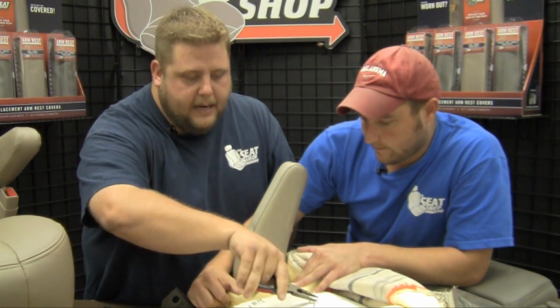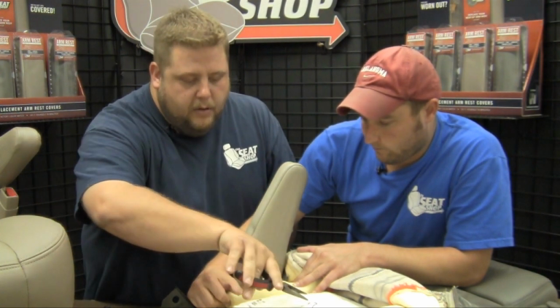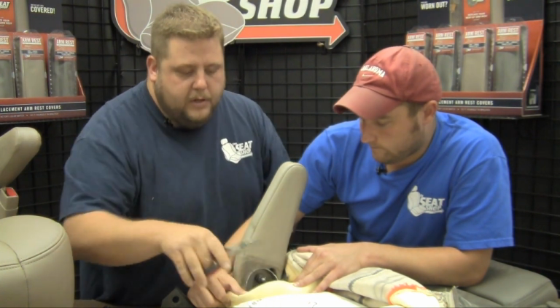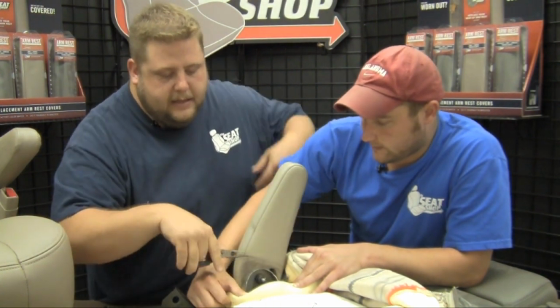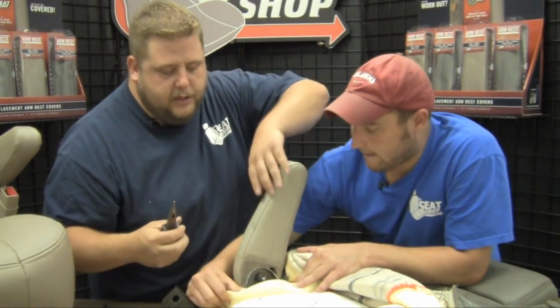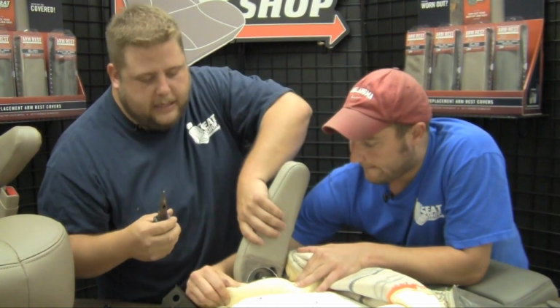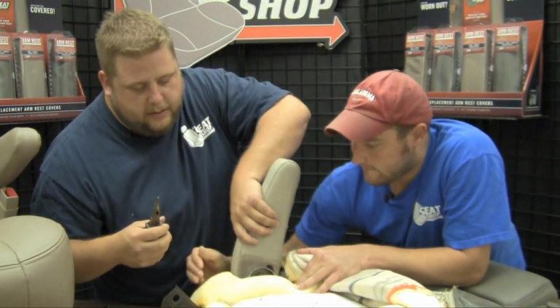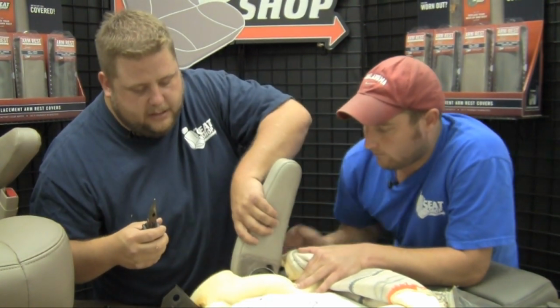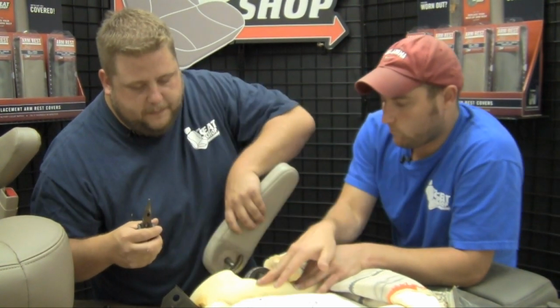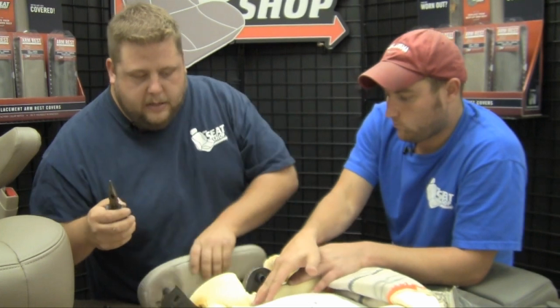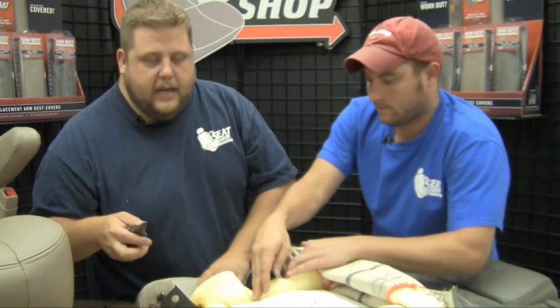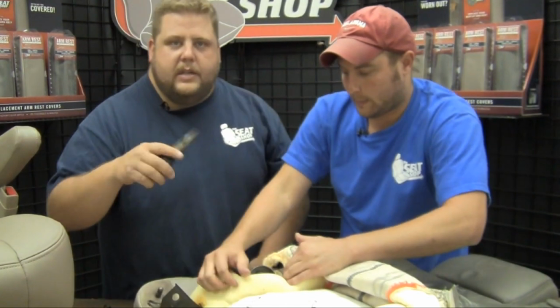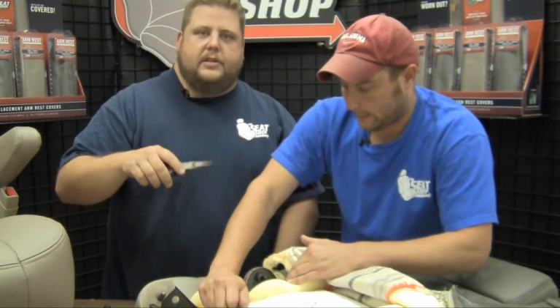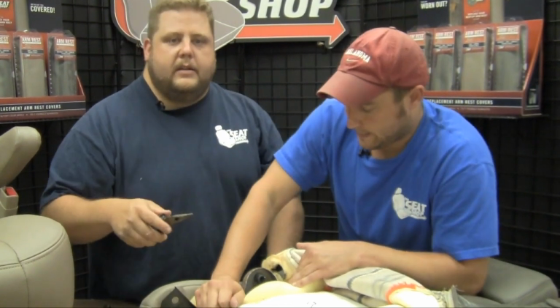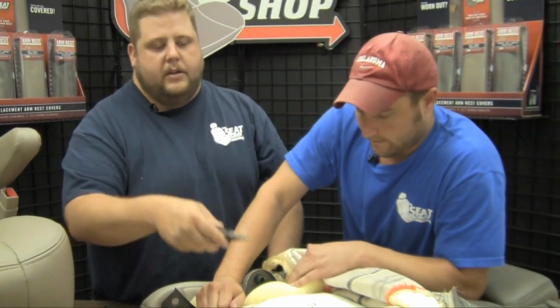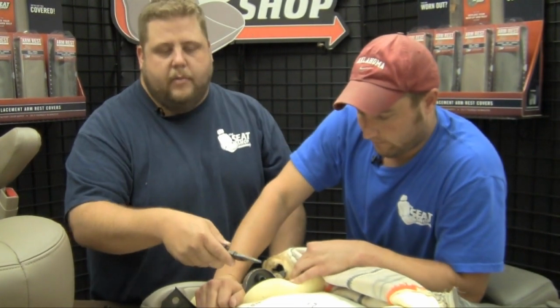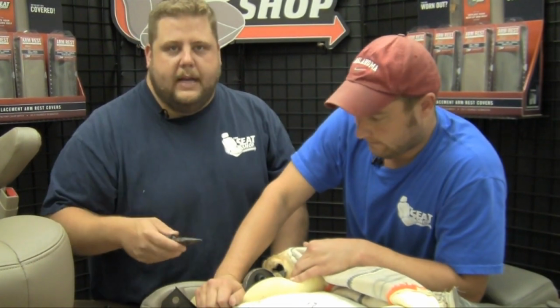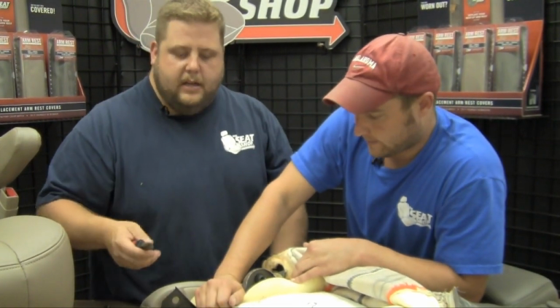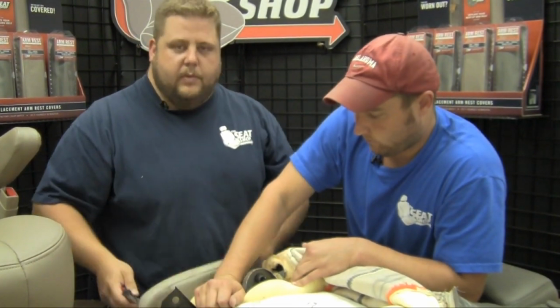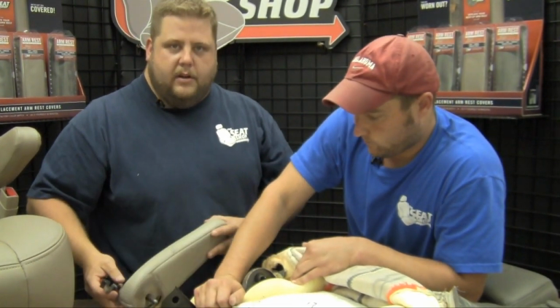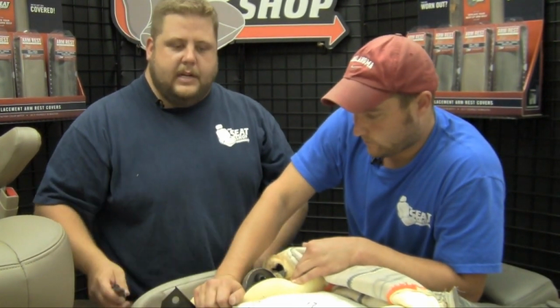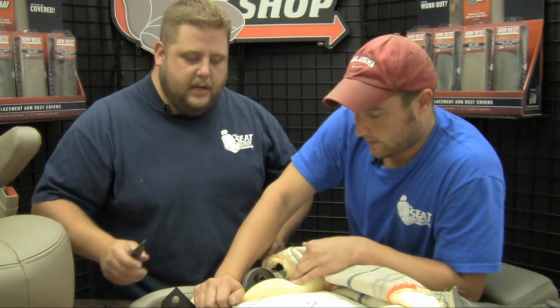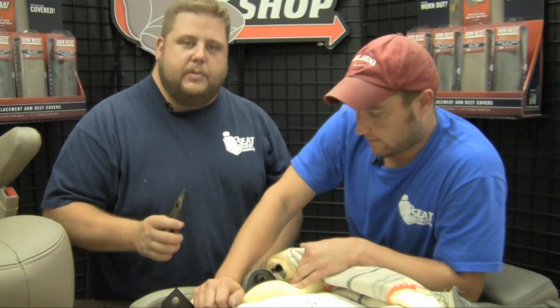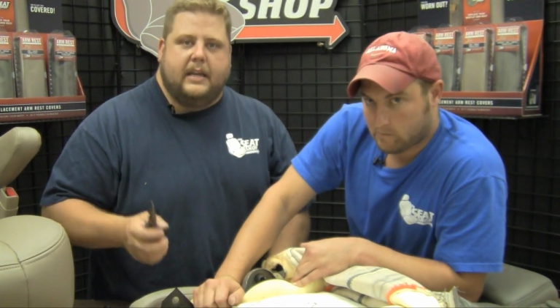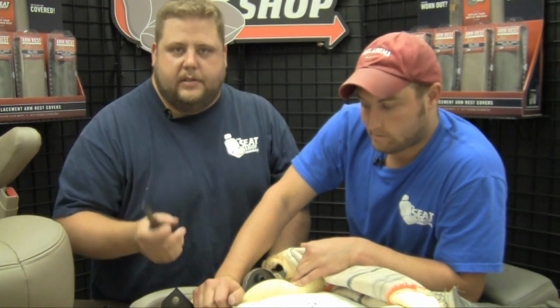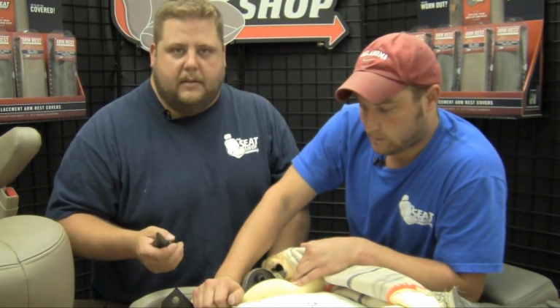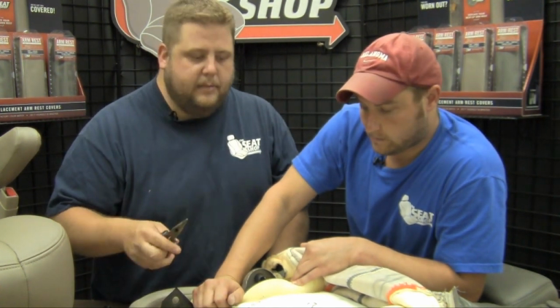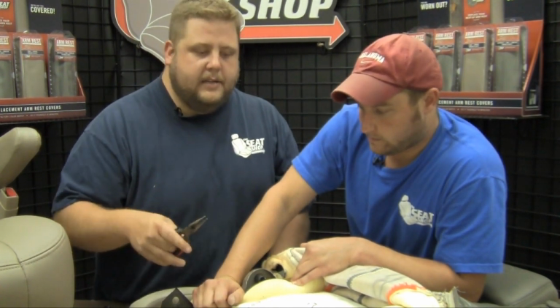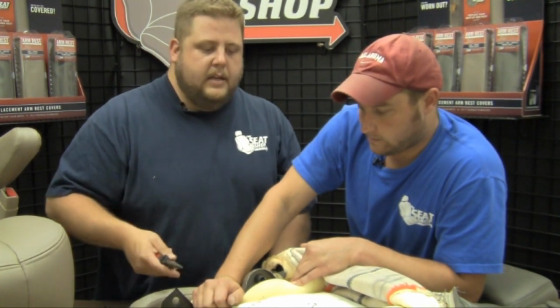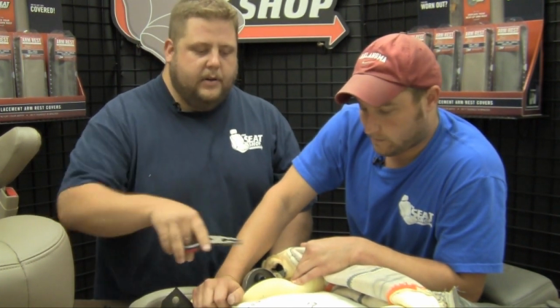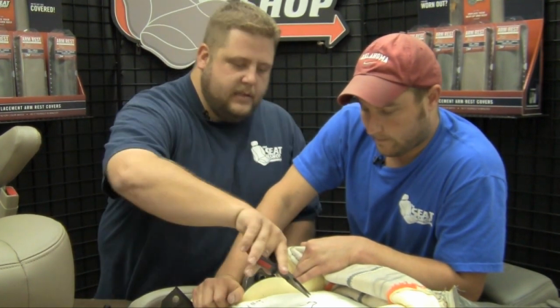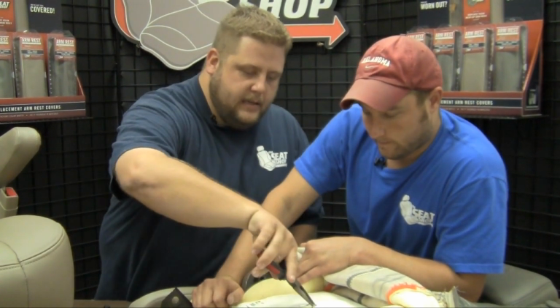Once you've got that off, that will allow your armrest to come out. Go ahead and reset your pin and hook your rubber band back on it, so once you get the armrest recovered, all you've got to do is push it back in and it'll self-lock back into place. We're going to go ahead and reset that now.